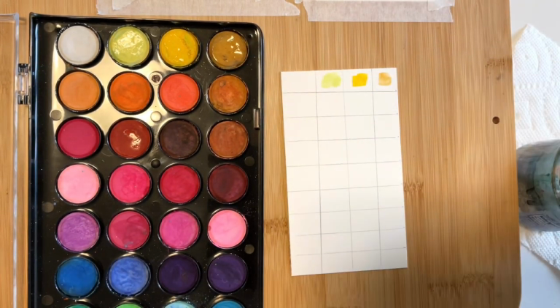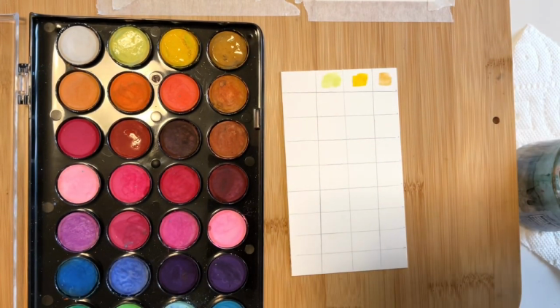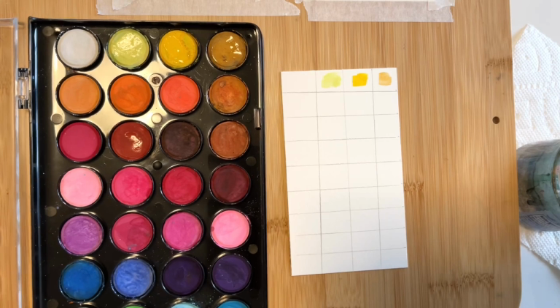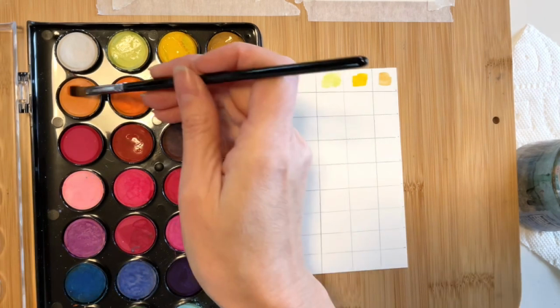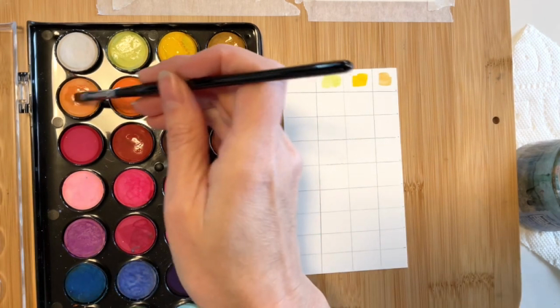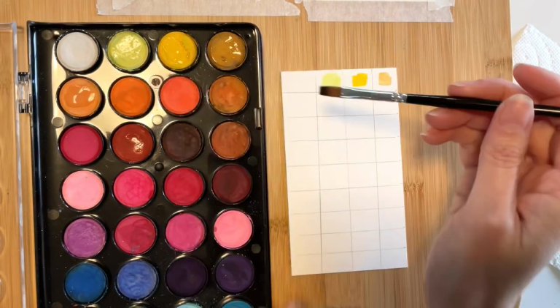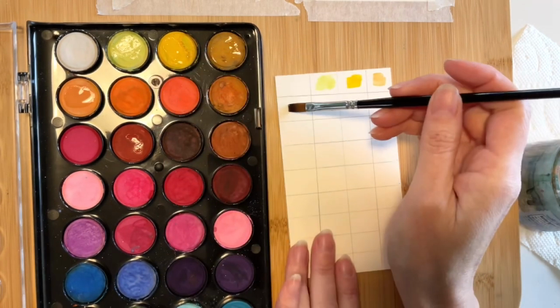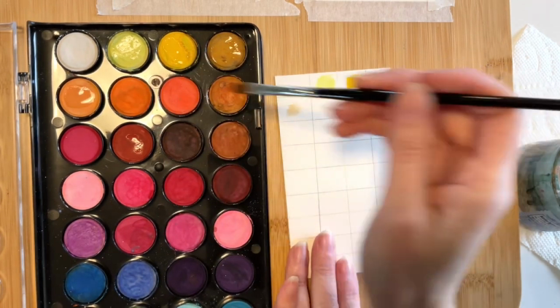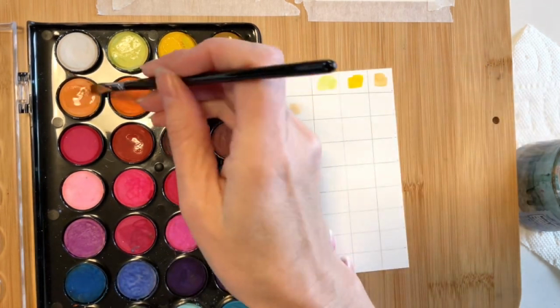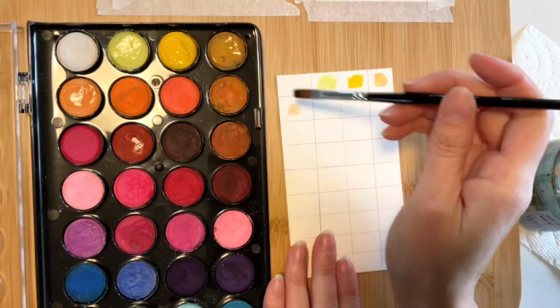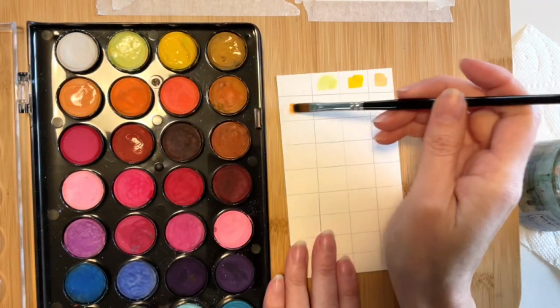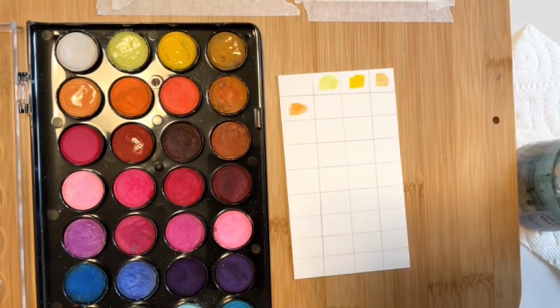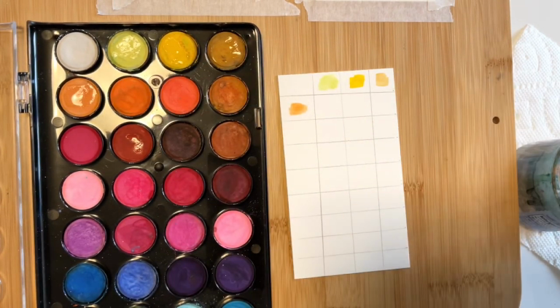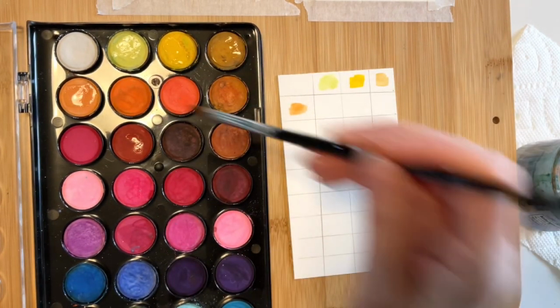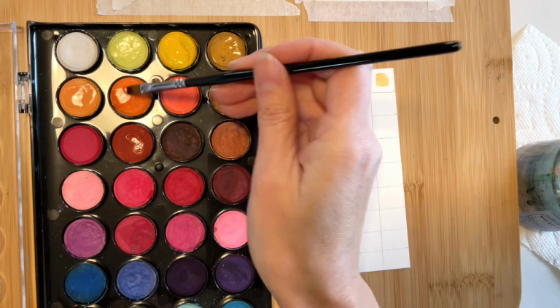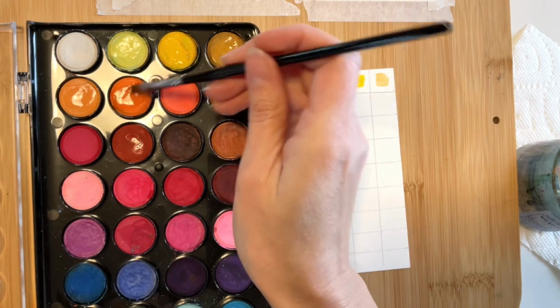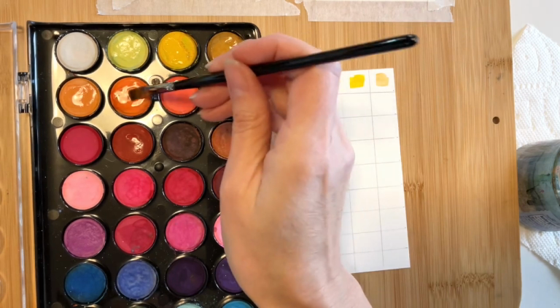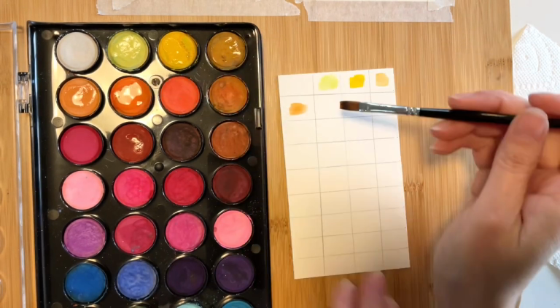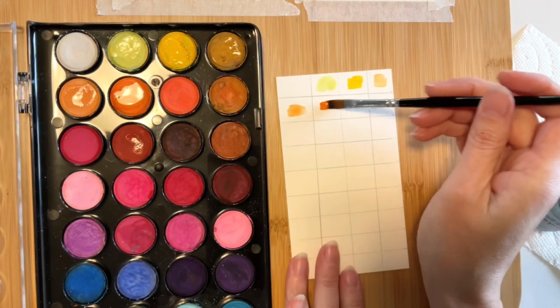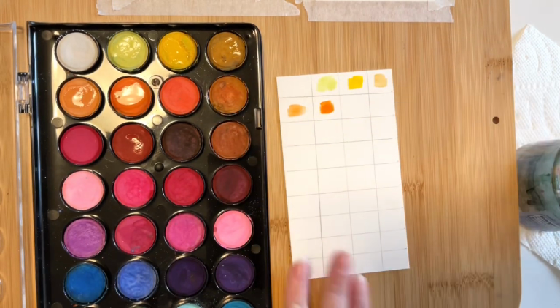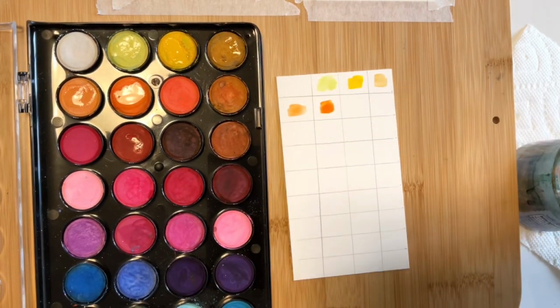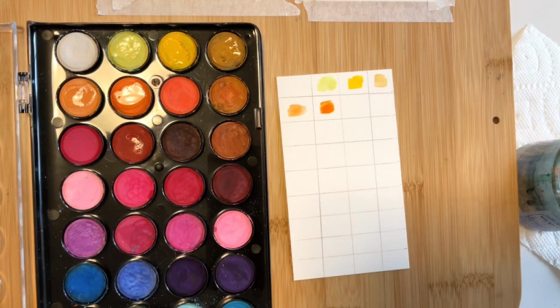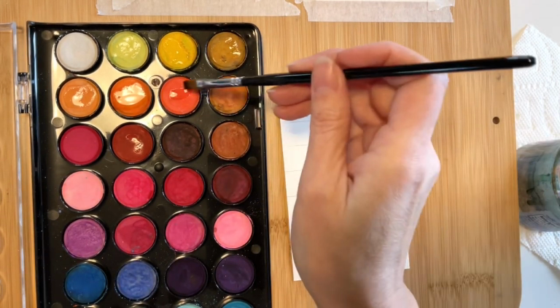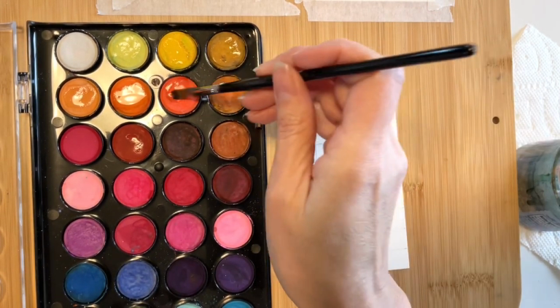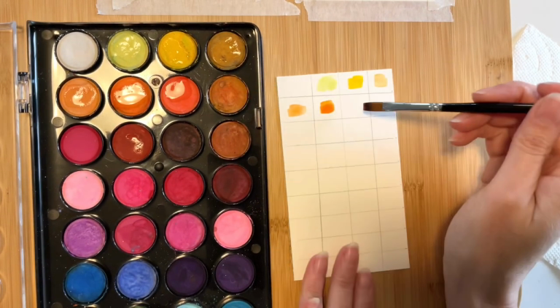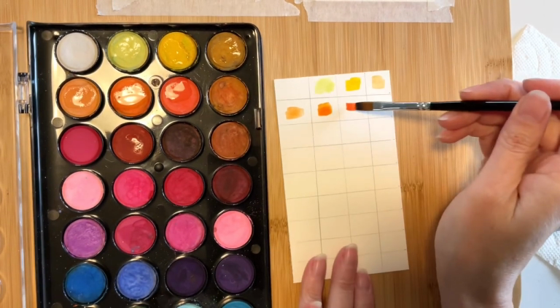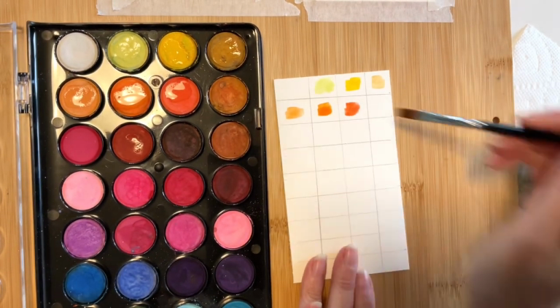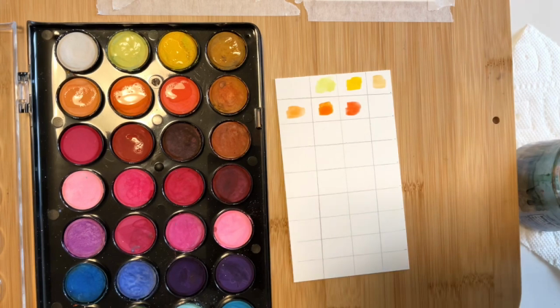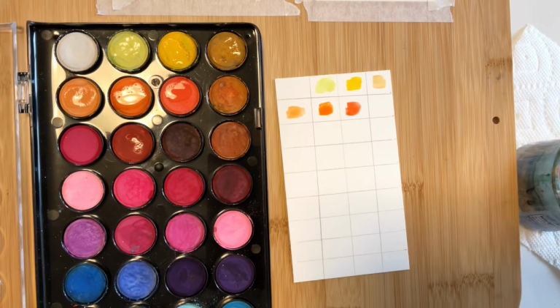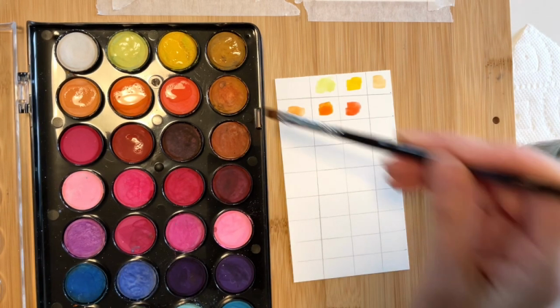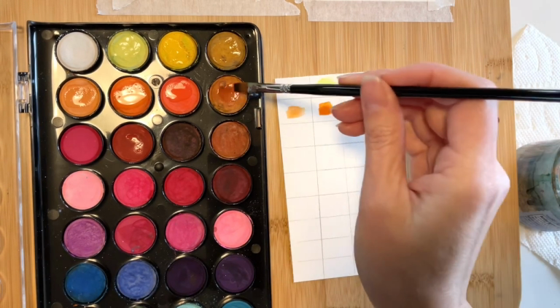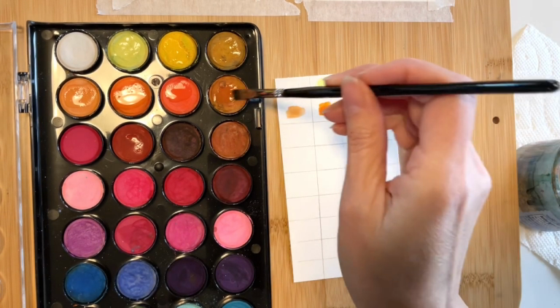I'm going to create a quick color chart for myself so I can give these paints the comparison they deserve. I'm not doing full color swatching, but just enough of each color to get an idea of where they stand next to the Winsor & Newton paints.